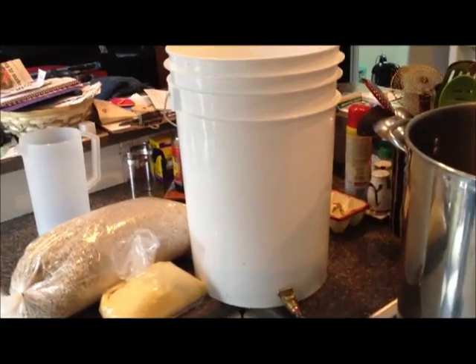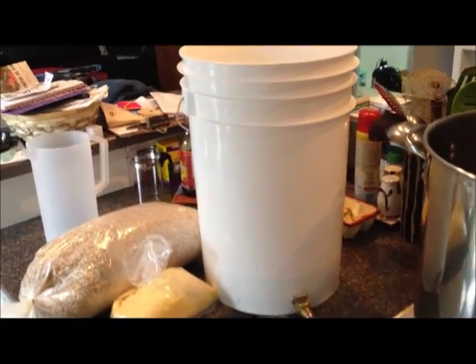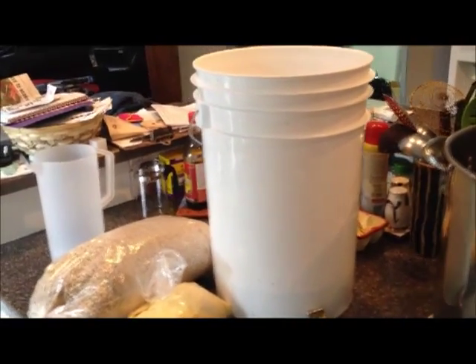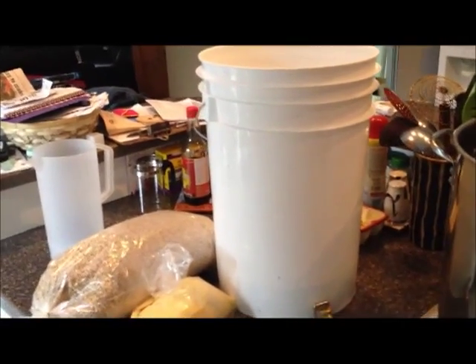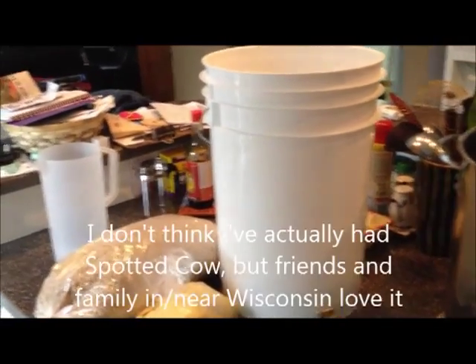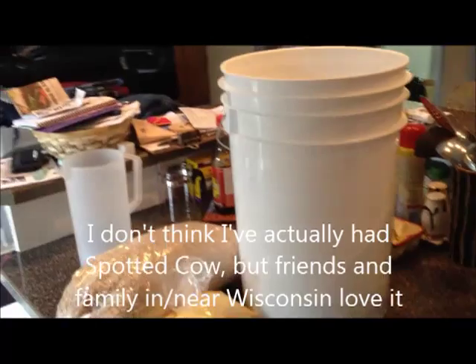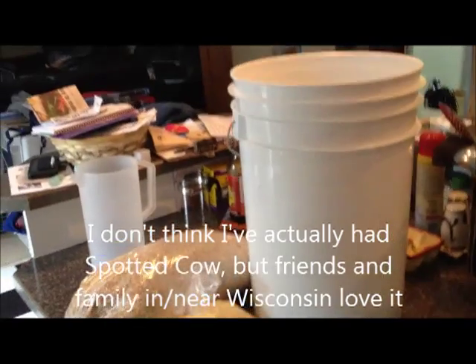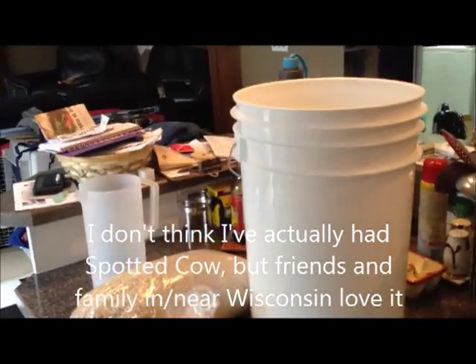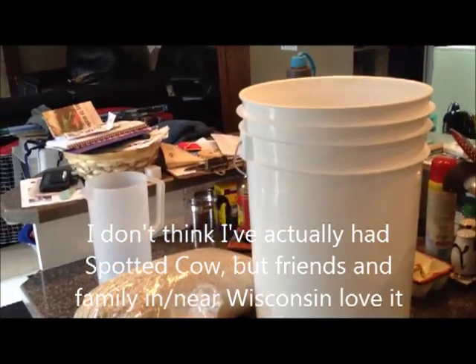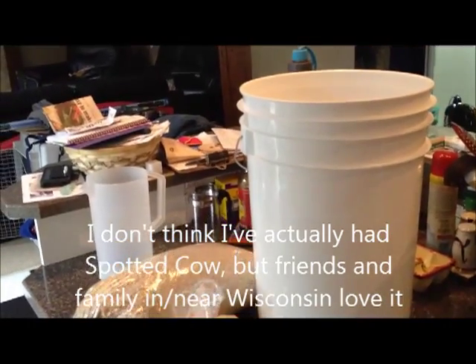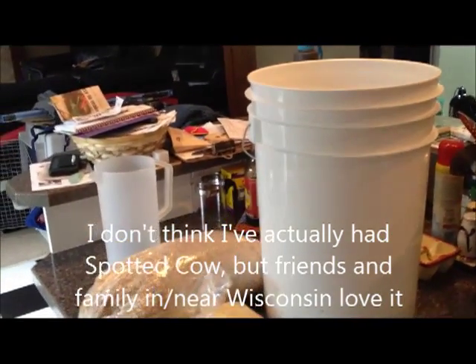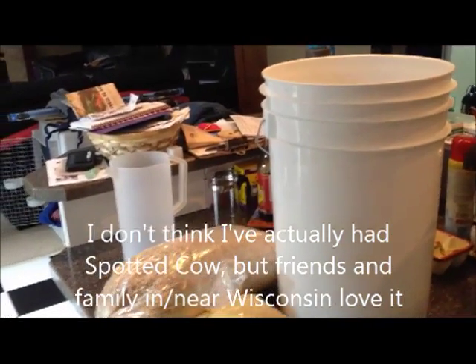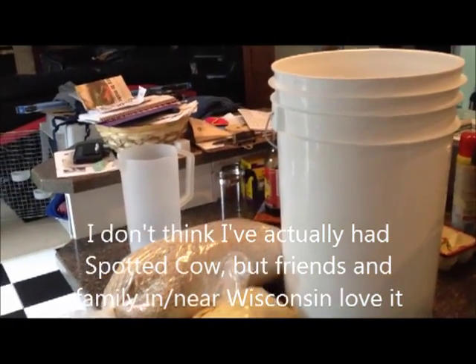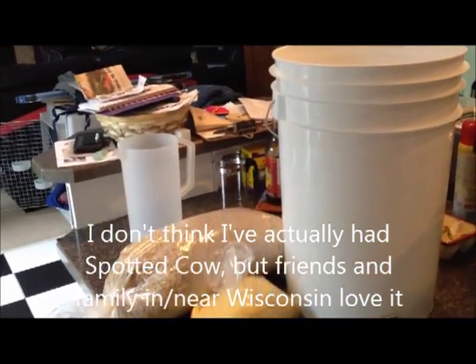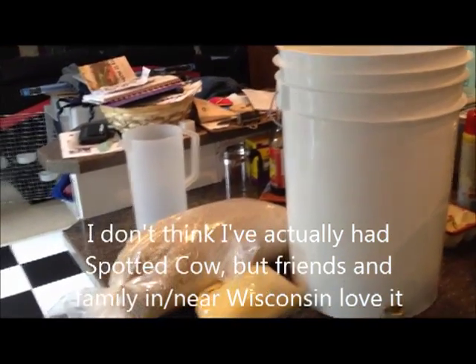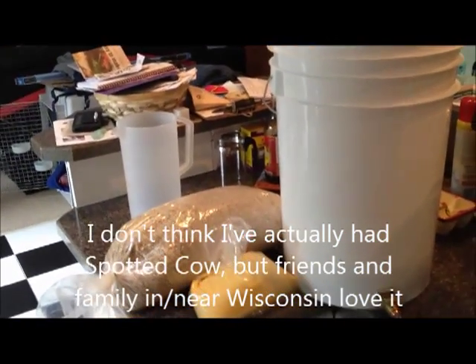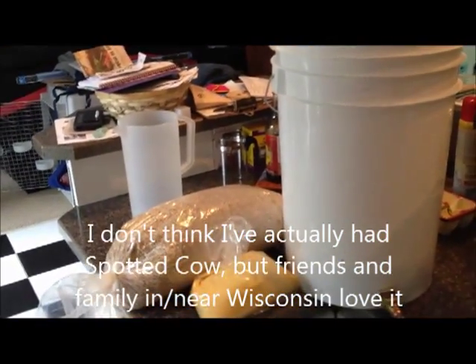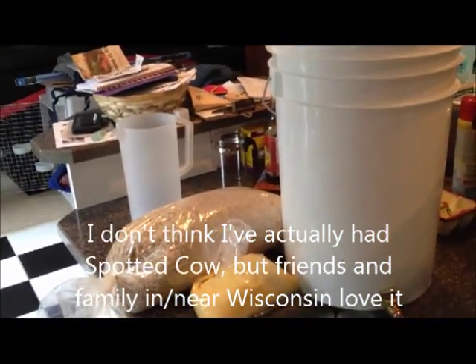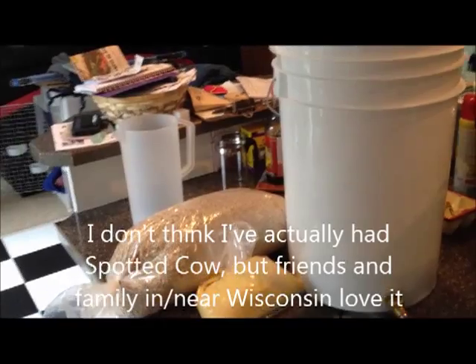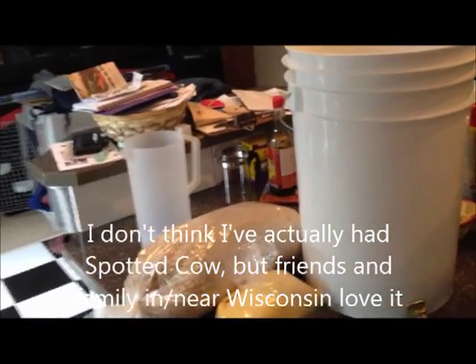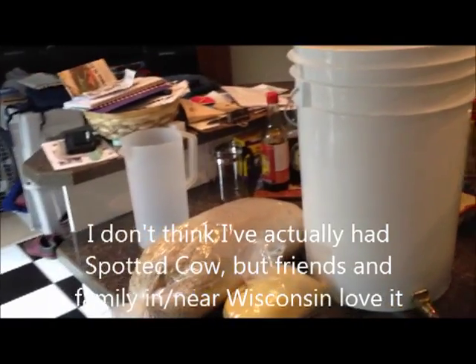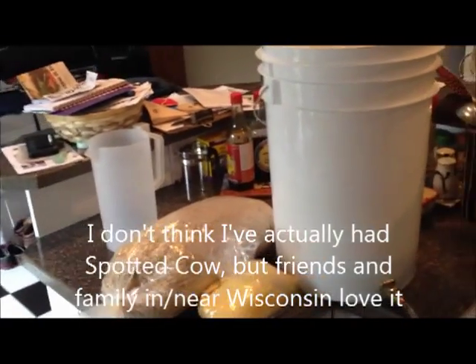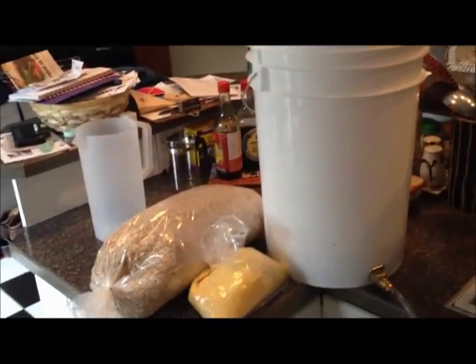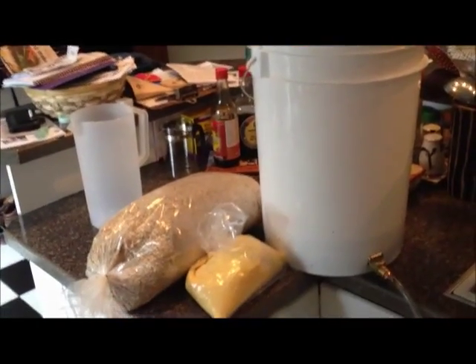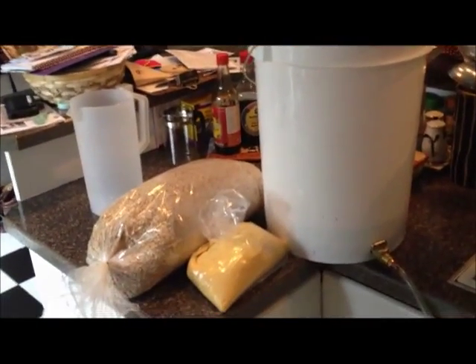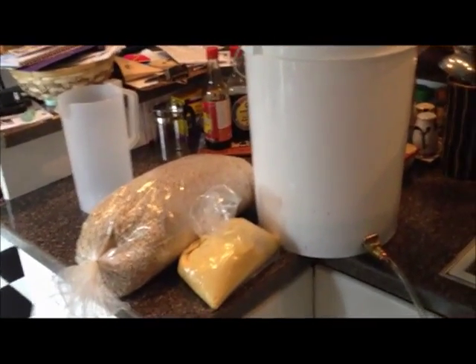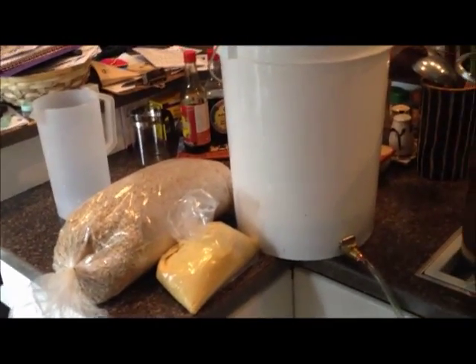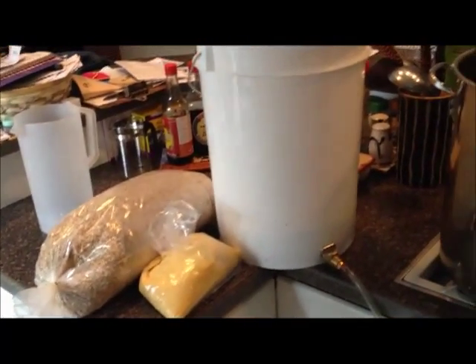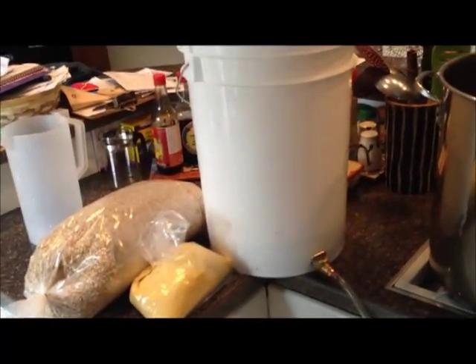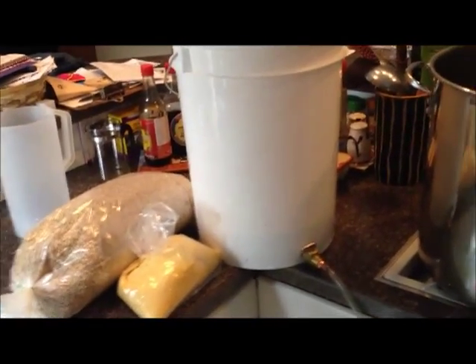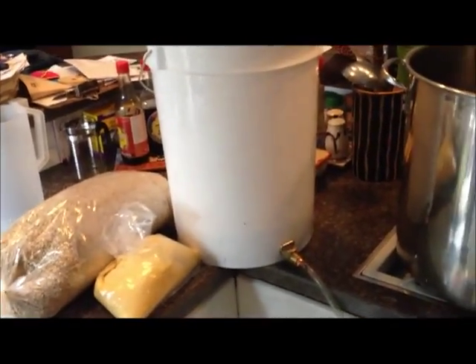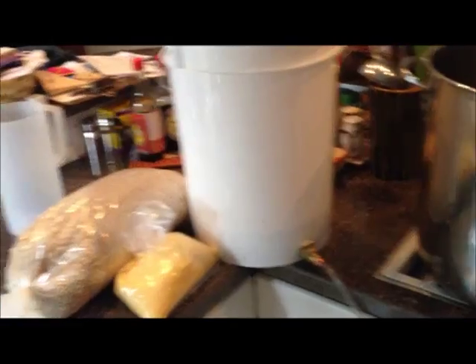I'm going to make some Nuglaris Brewing Company from Wisconsin, Nuglaris Spada Cow. A couple people, friends and family, have commented on how much they like this stuff, so I went and found a recipe that's hopefully going to be close to it.